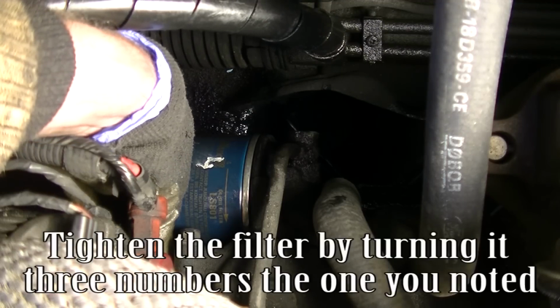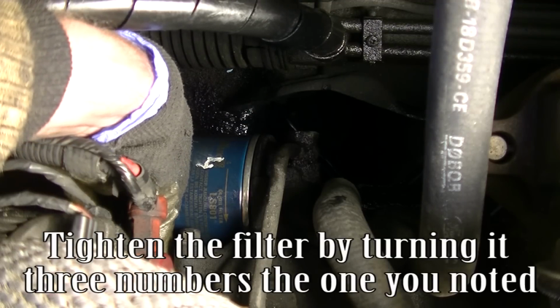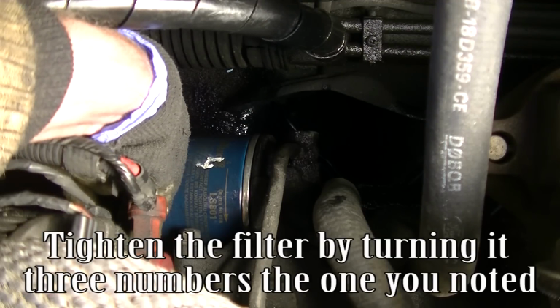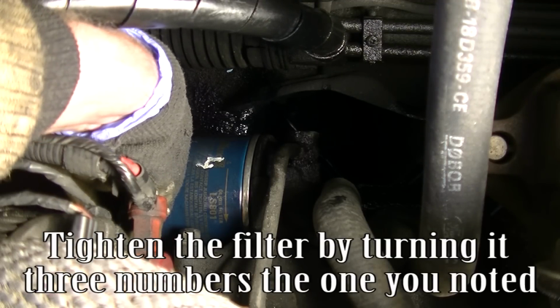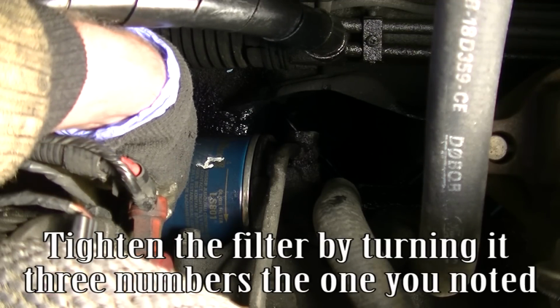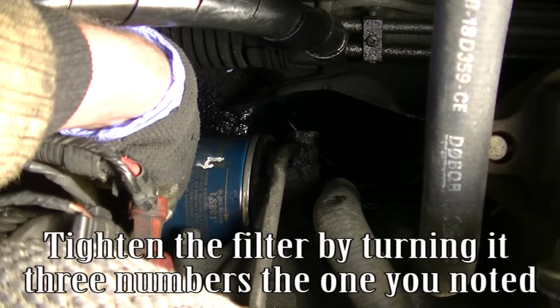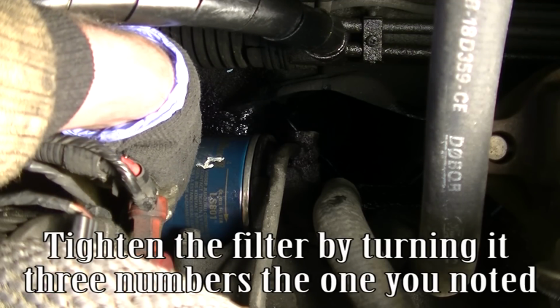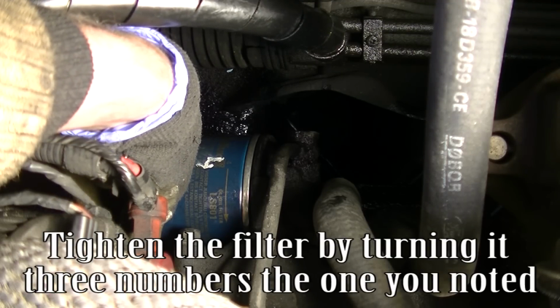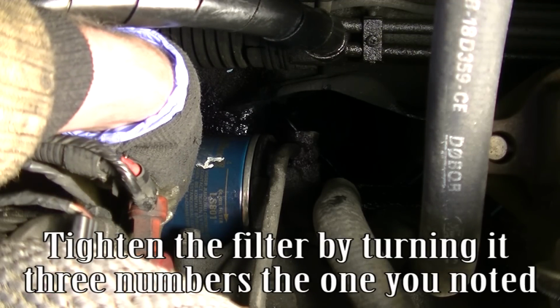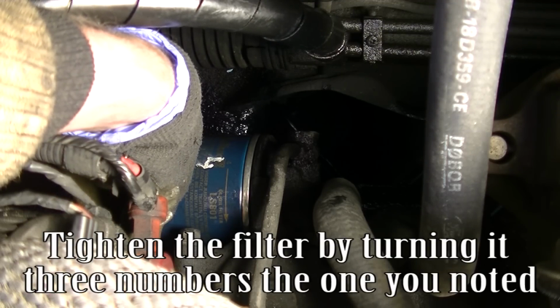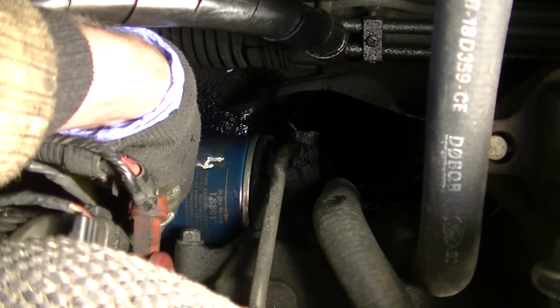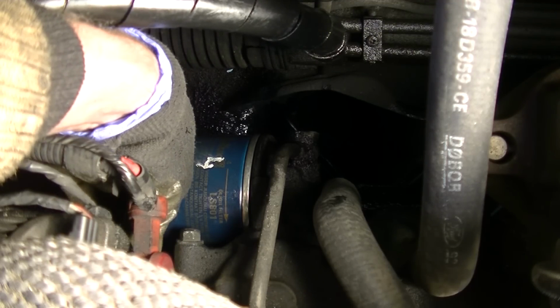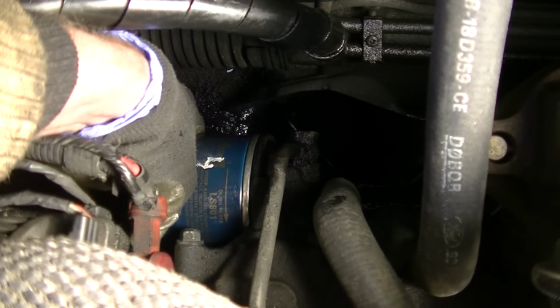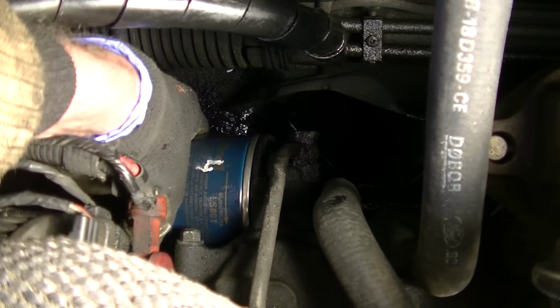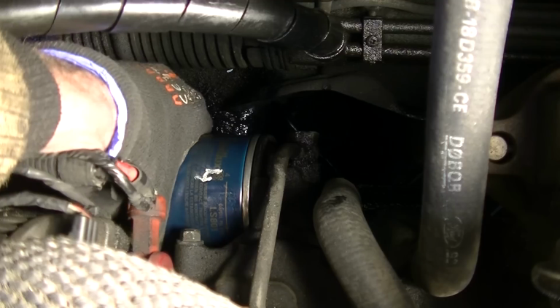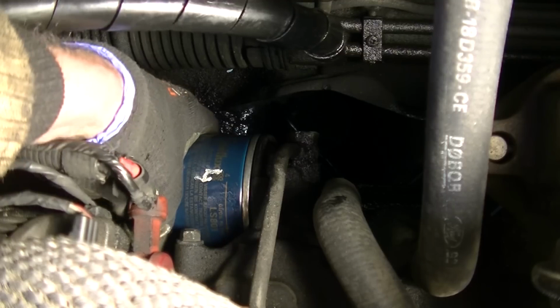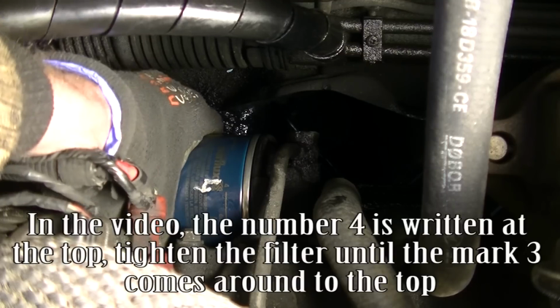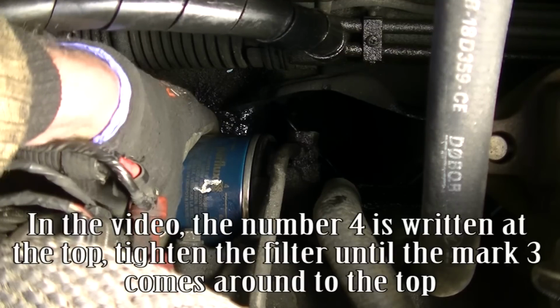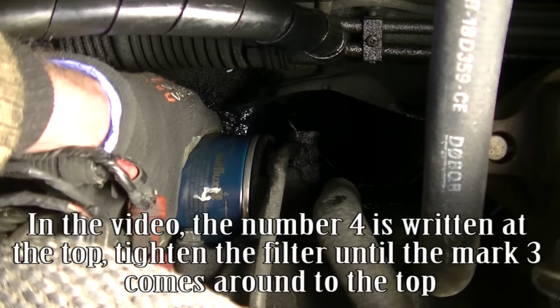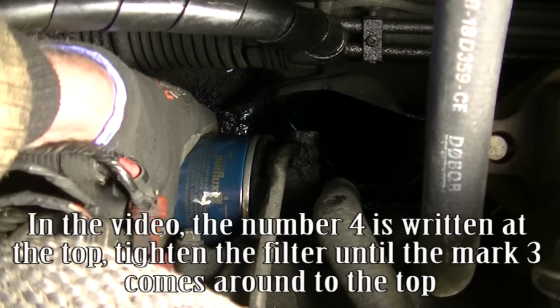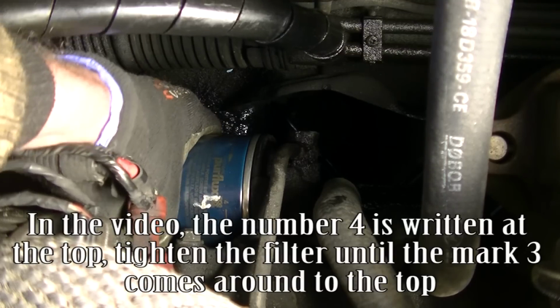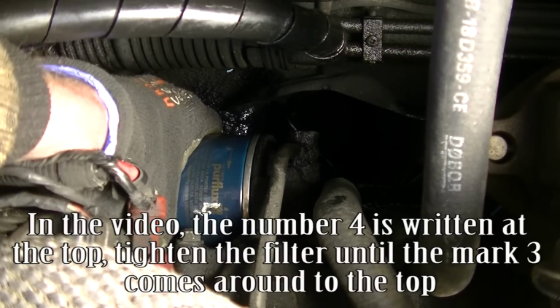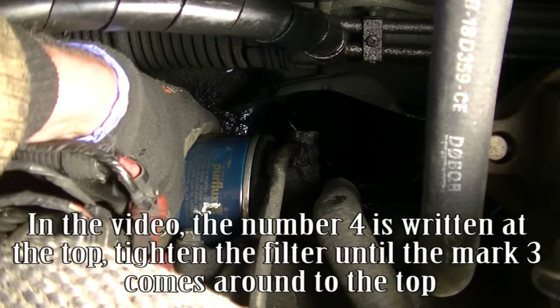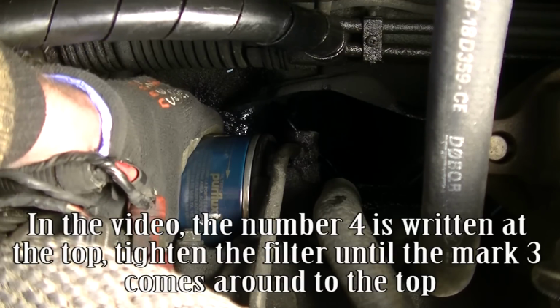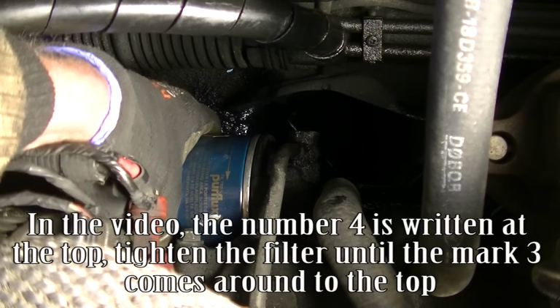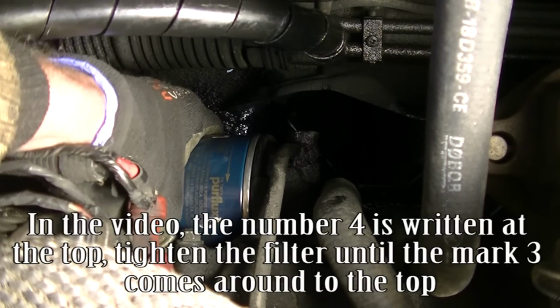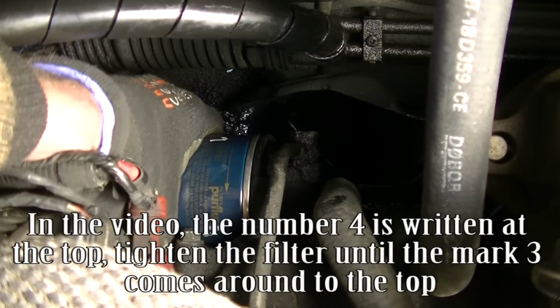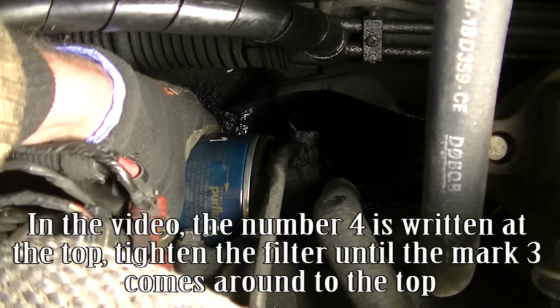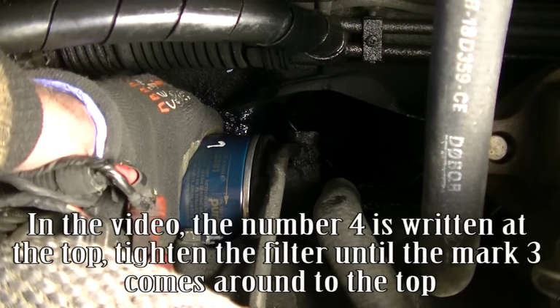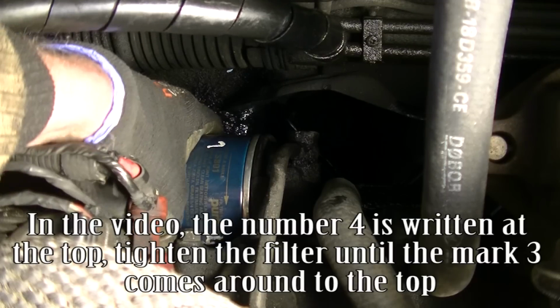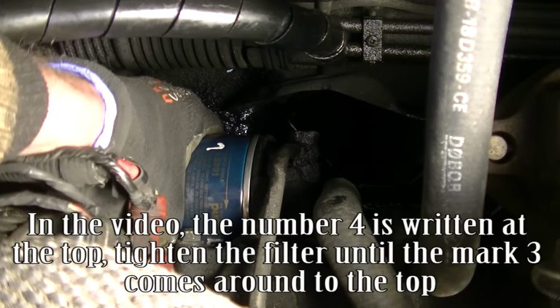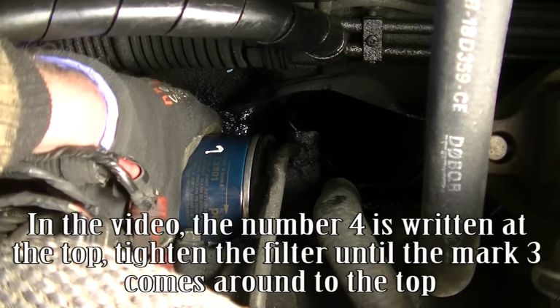Tighten the filter by turning it three numbers past the one you noted. In the video, the number 4 is at the top — tighten the filter until the mark 3 comes around to the top.